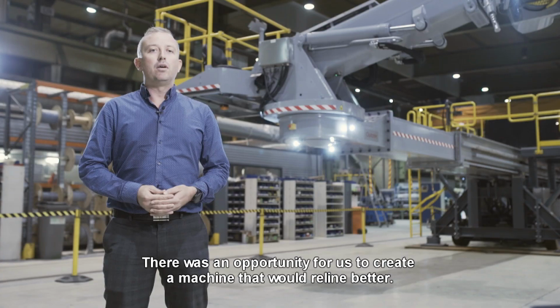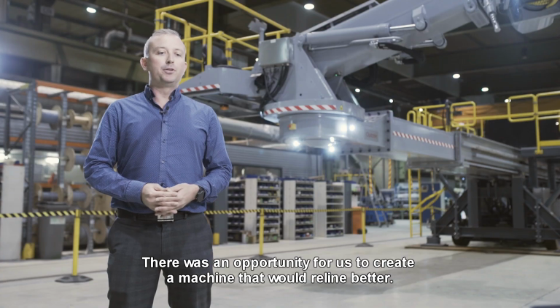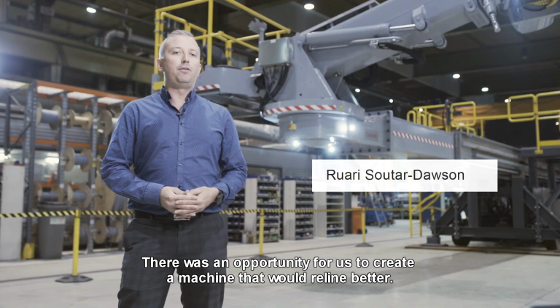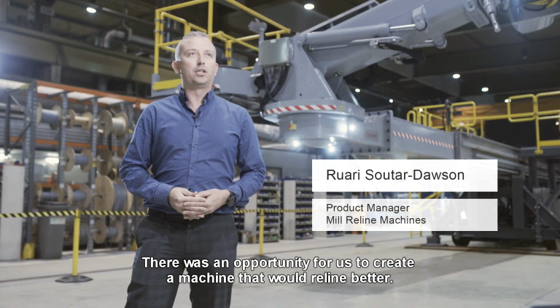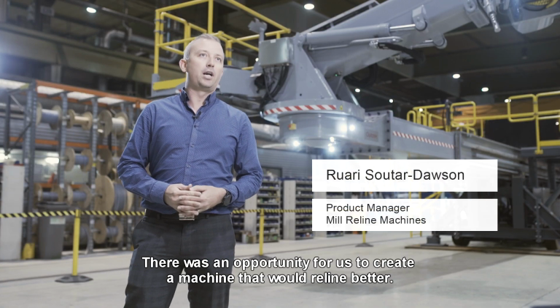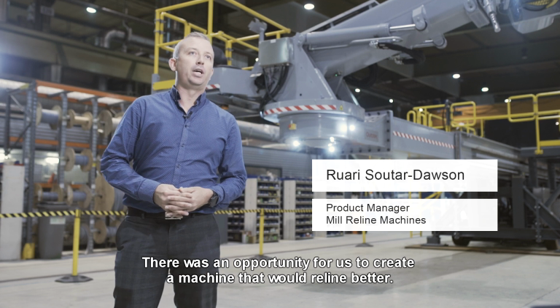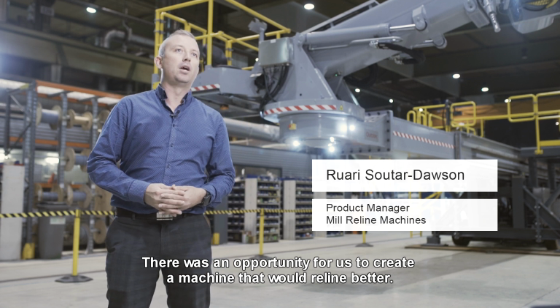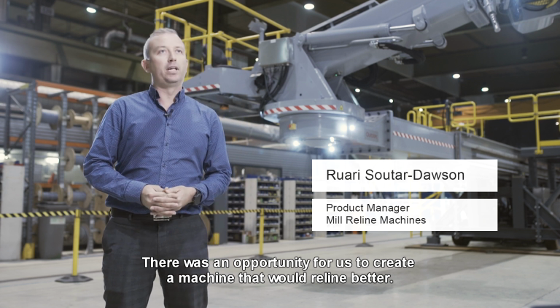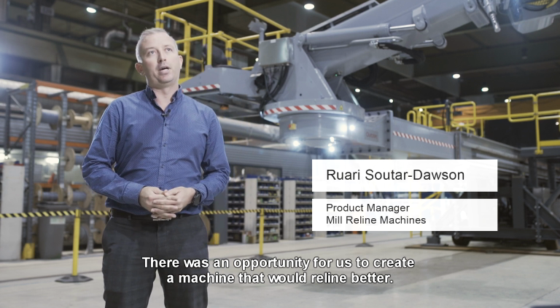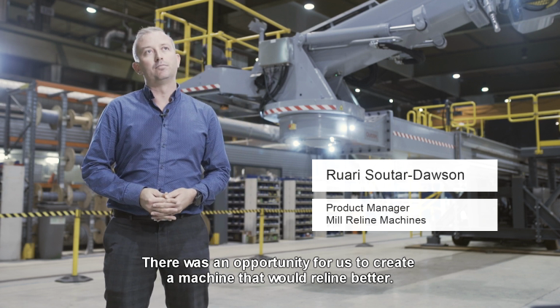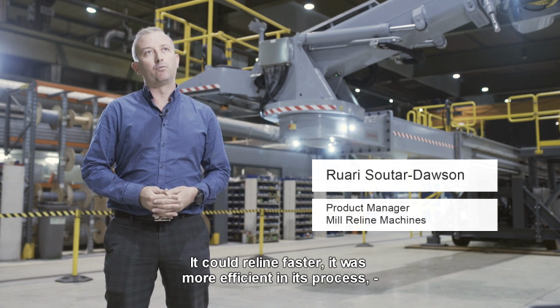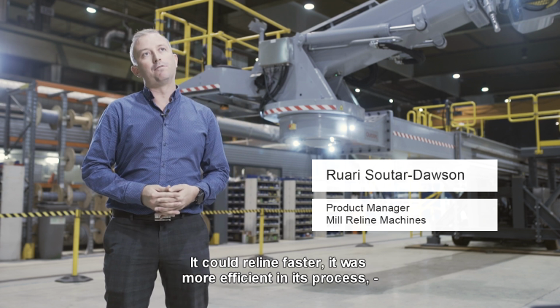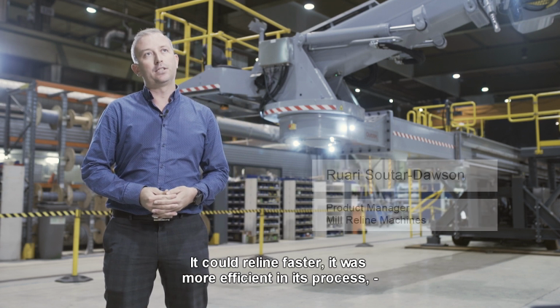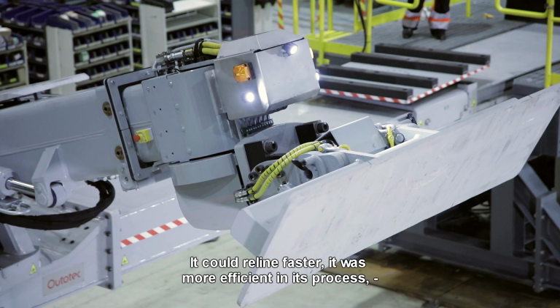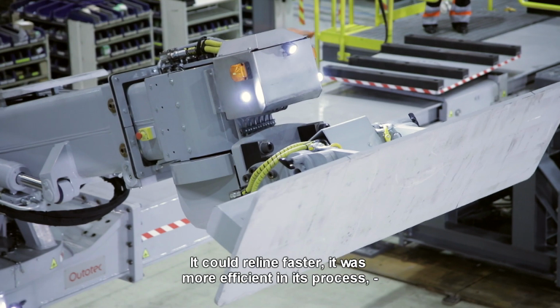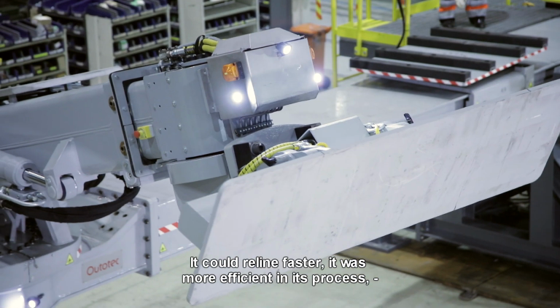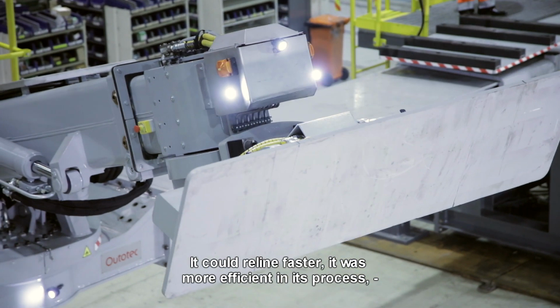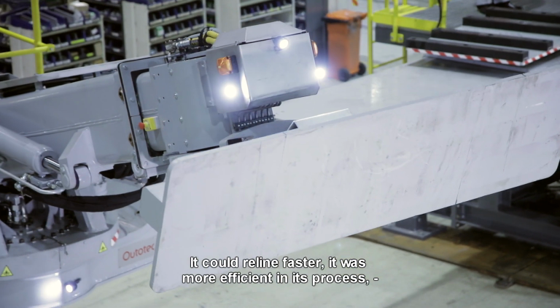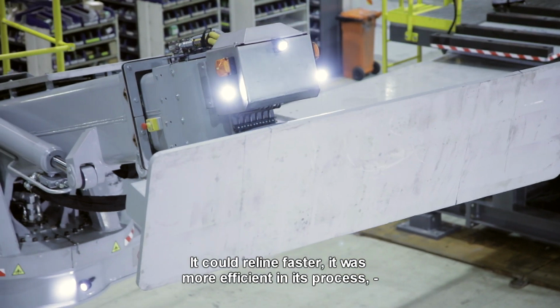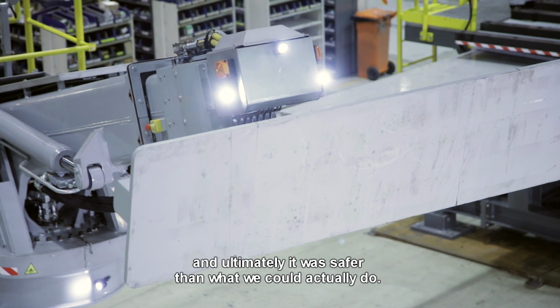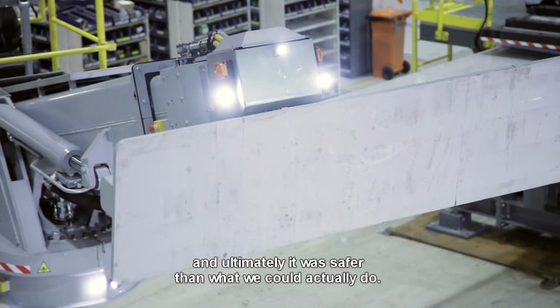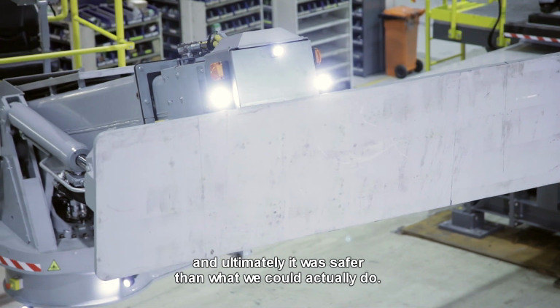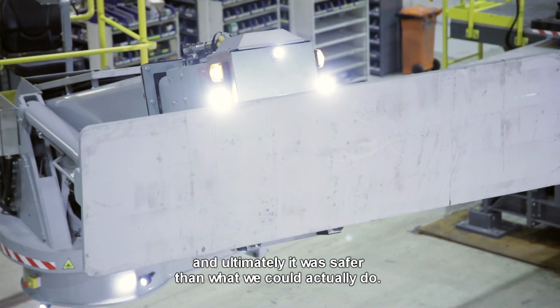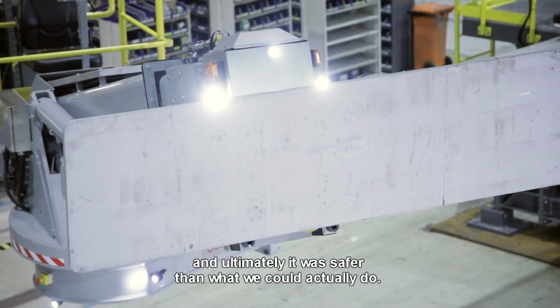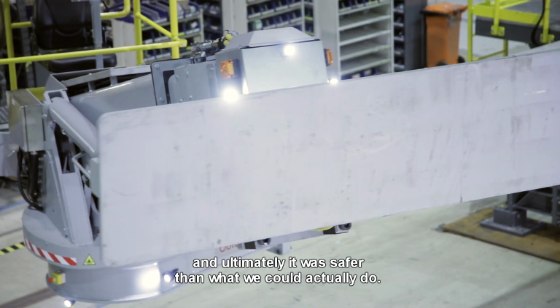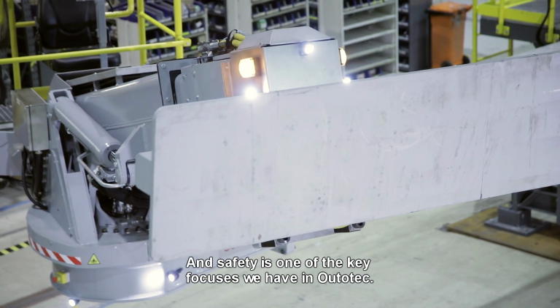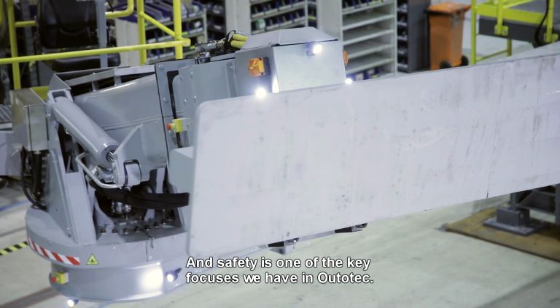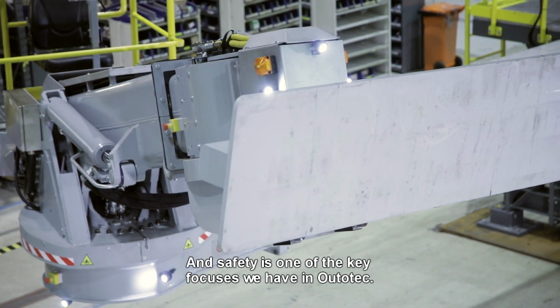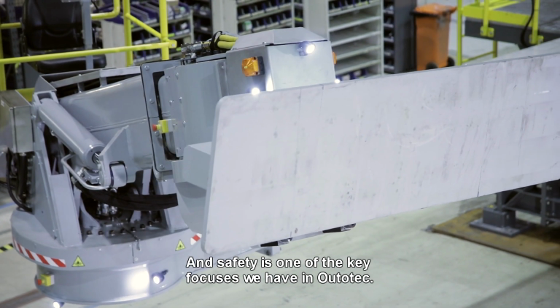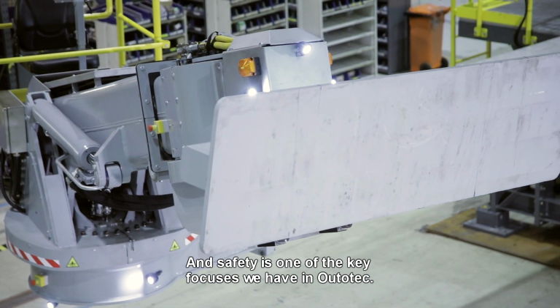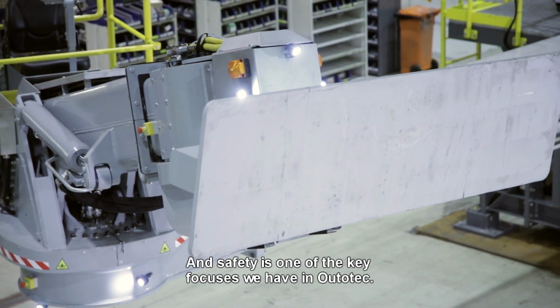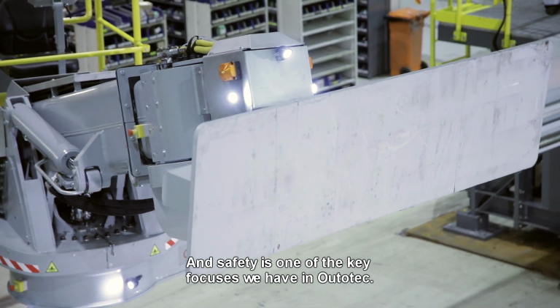There was an opportunity for us to create a machine that would reline better. It could reline faster, it was more efficient in its process, and ultimately it was safer in what it could actually do — and safety is one of the key focuses we have in Ototec.